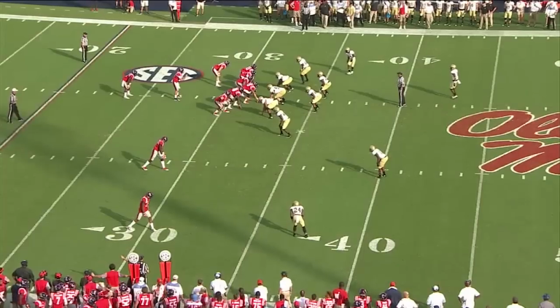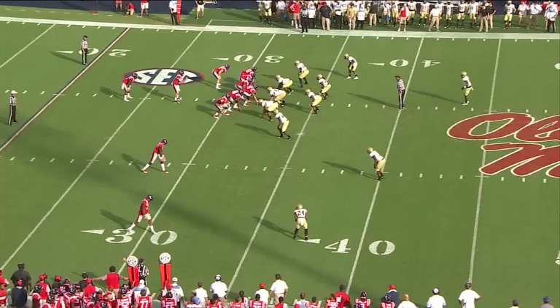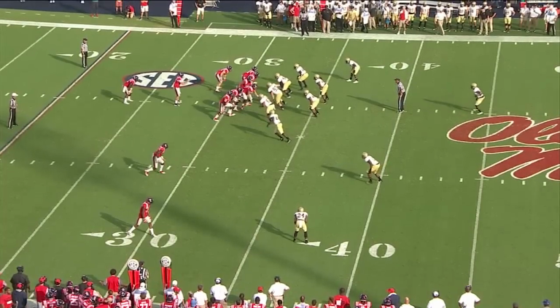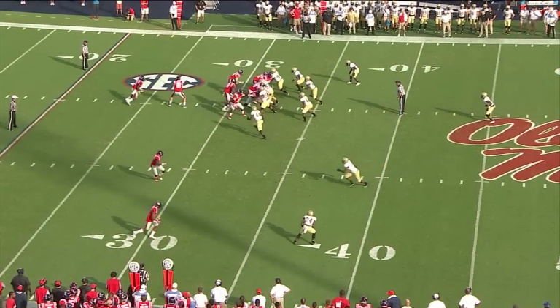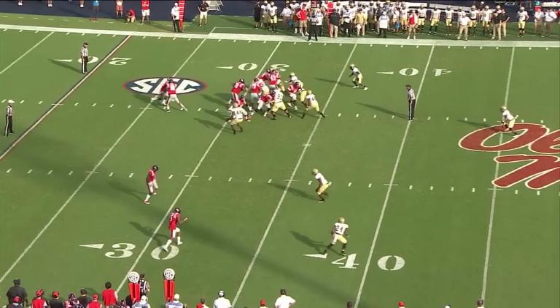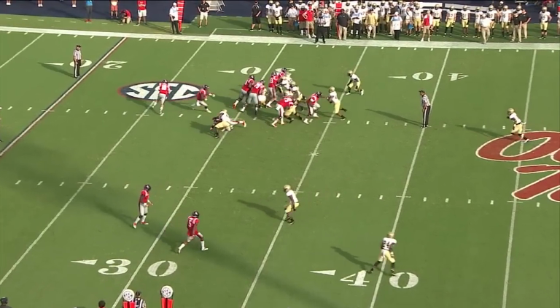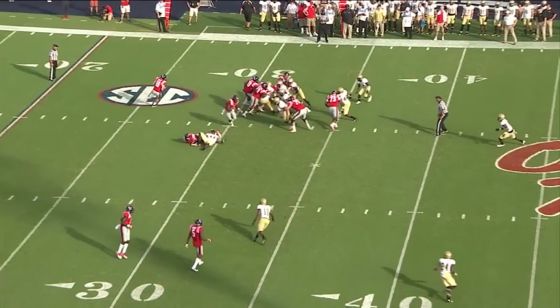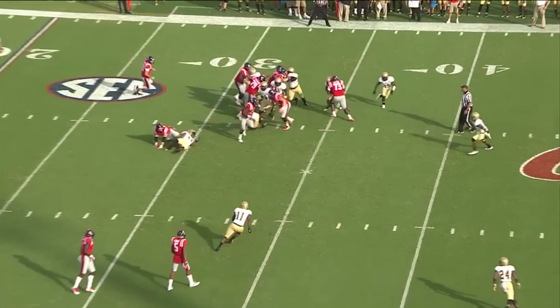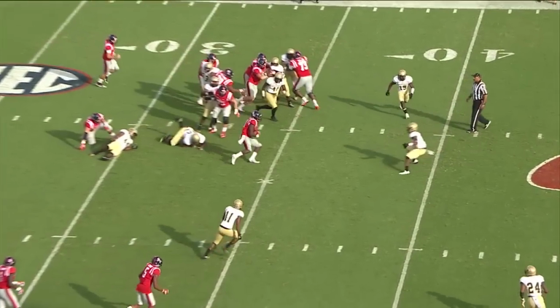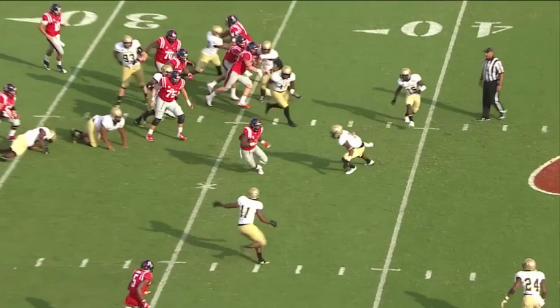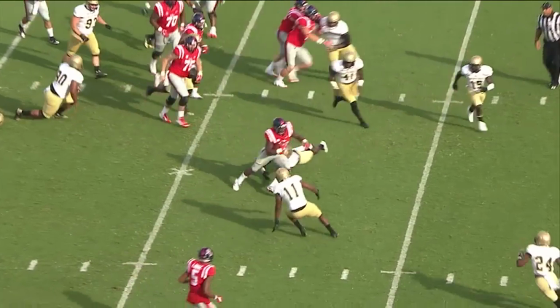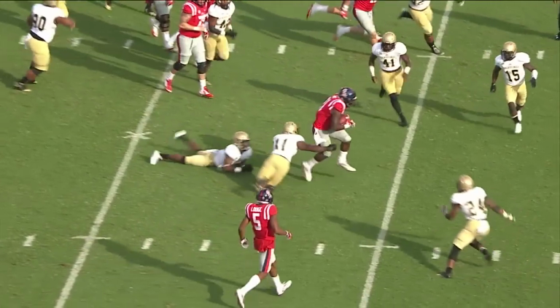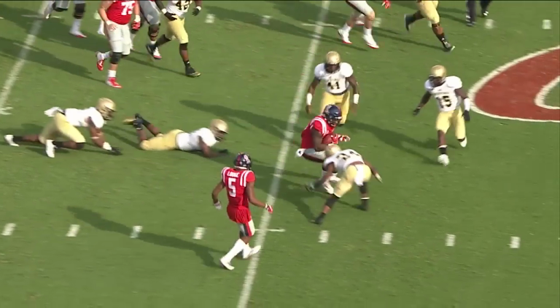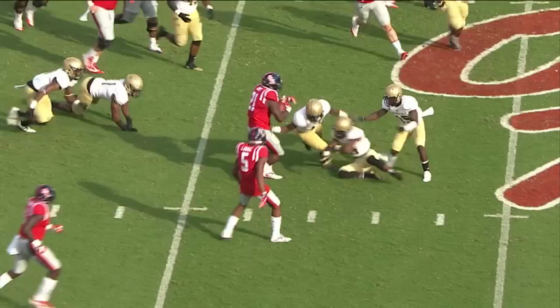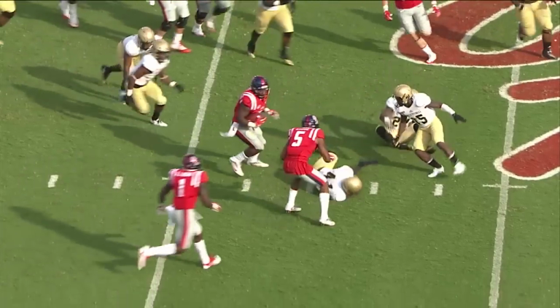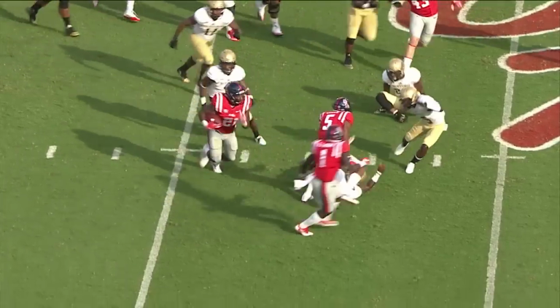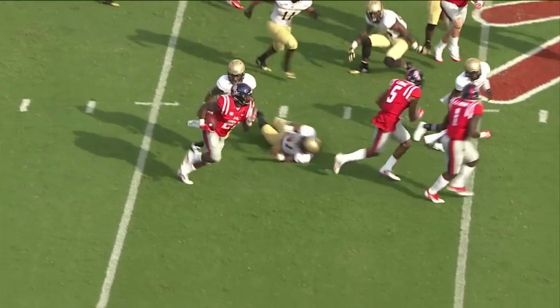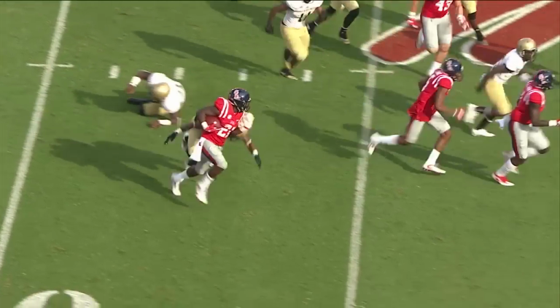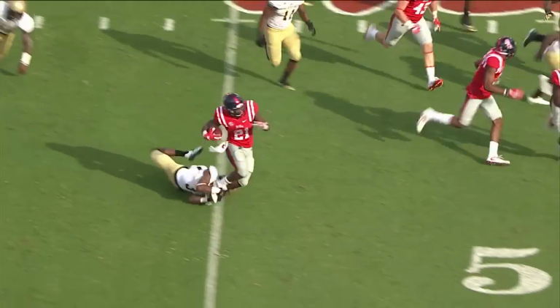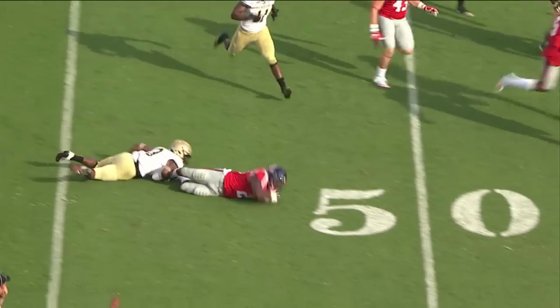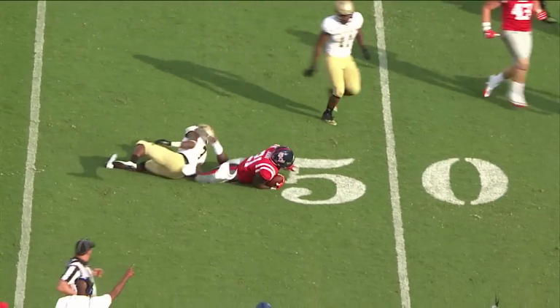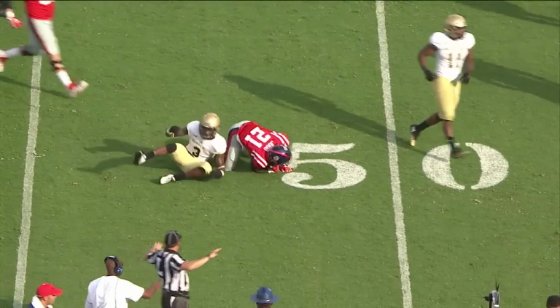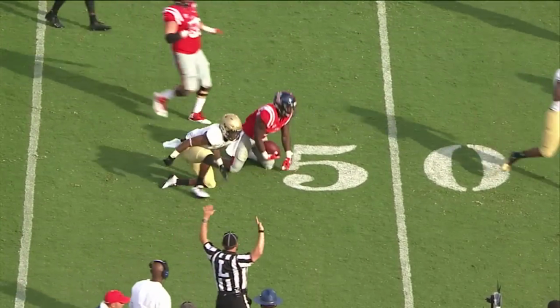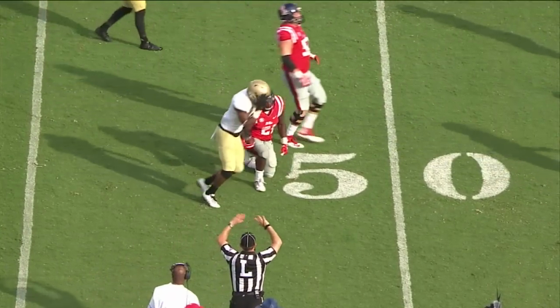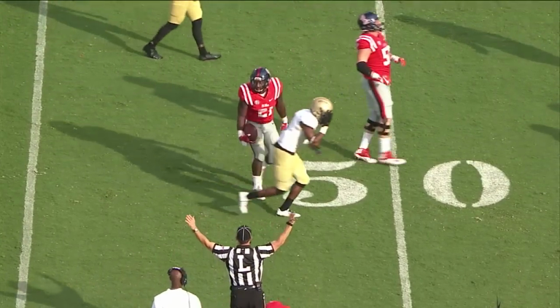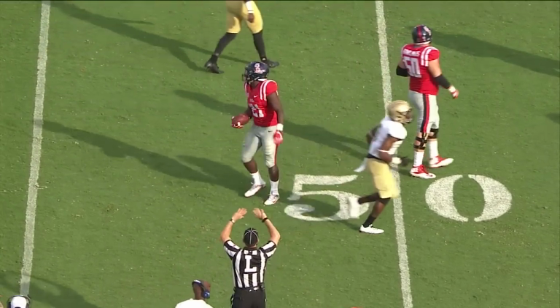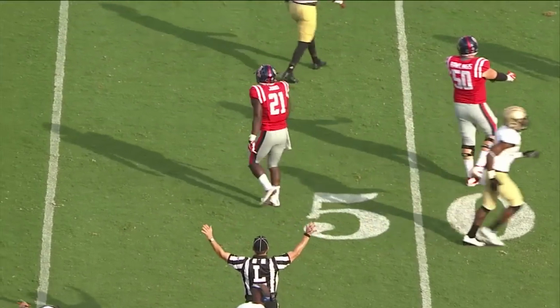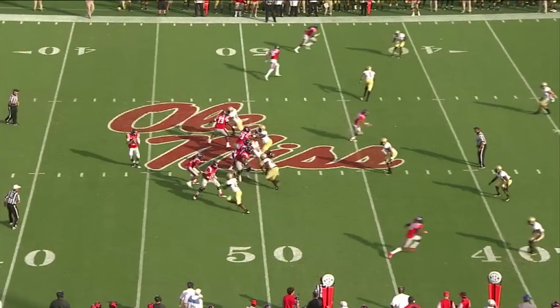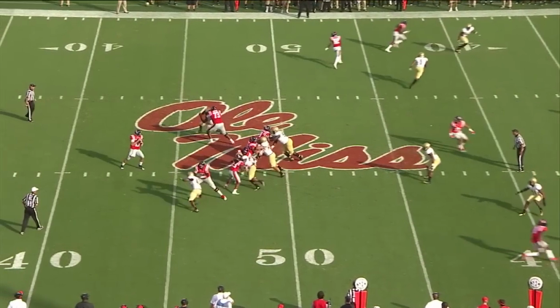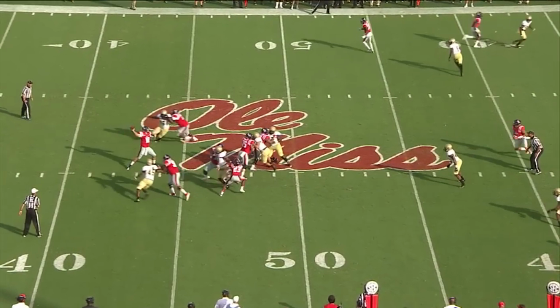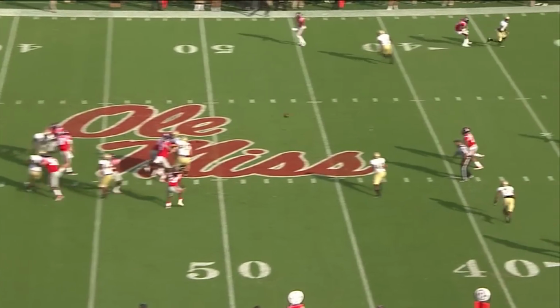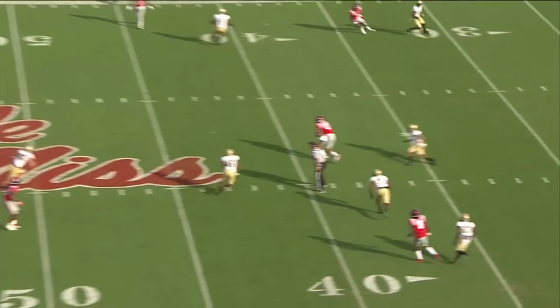Opportunity here with third and one. Pistol formation again for Kelly, and he hands it off to Judd. He's got the first down off the right side, gets across the 35 to the 40 — still on speed, breaks the tackle, turns to the outside, and a trip from behind at the 48-yard line. The defender right there on his back hip, and that ball underthrown.